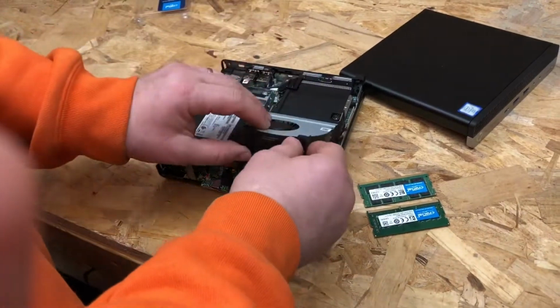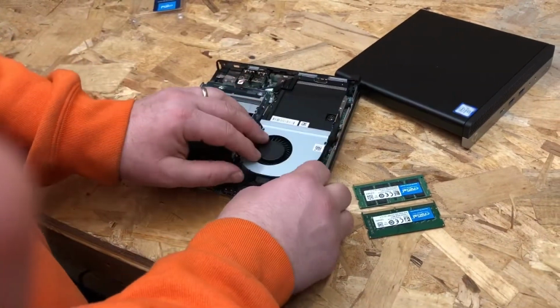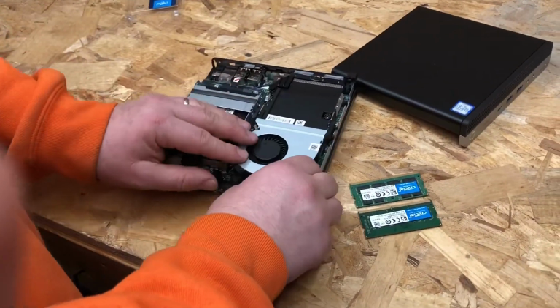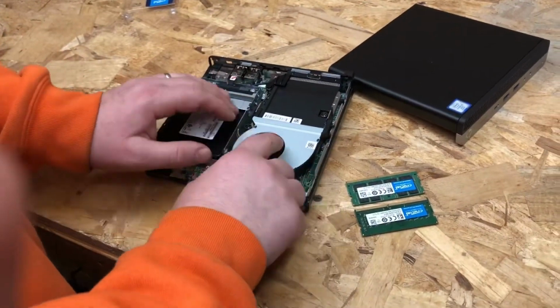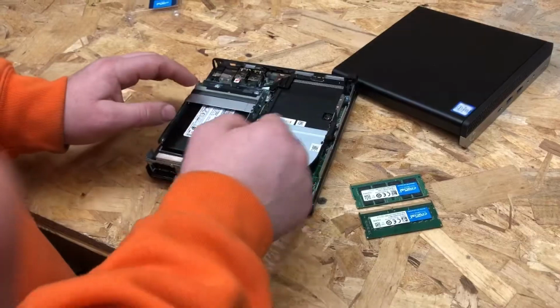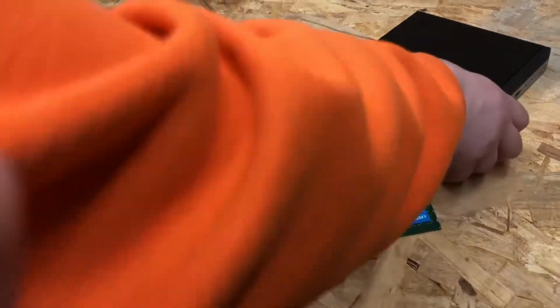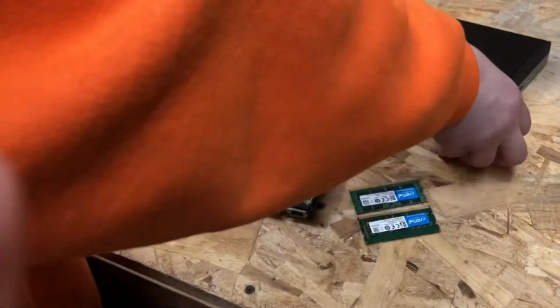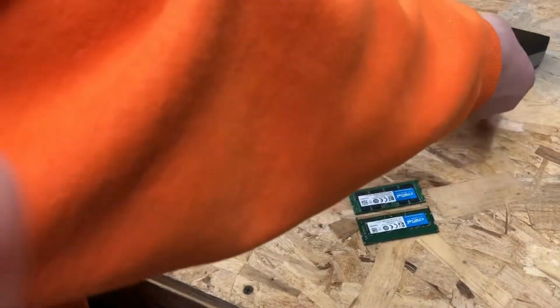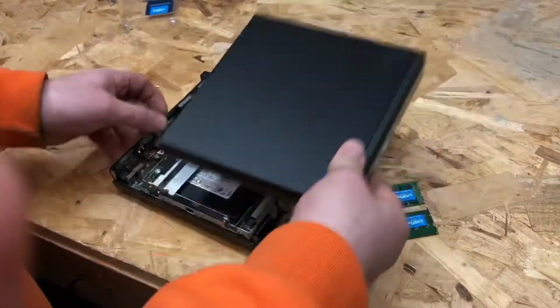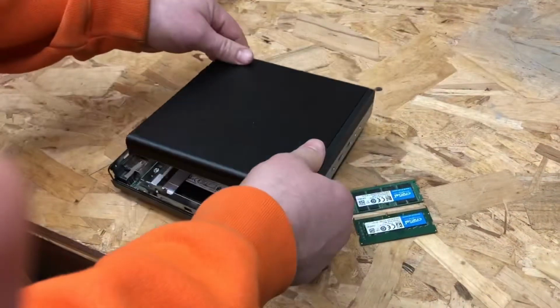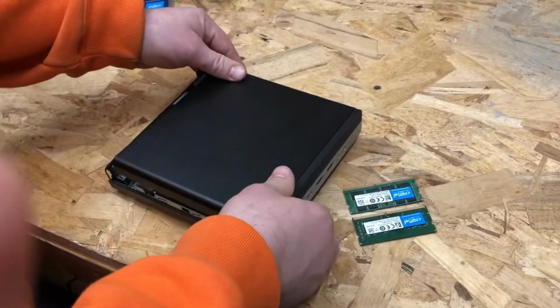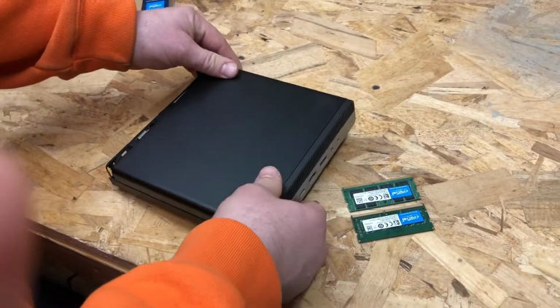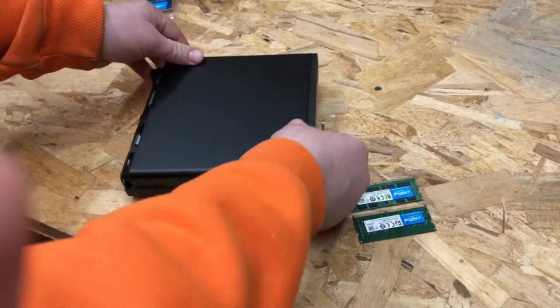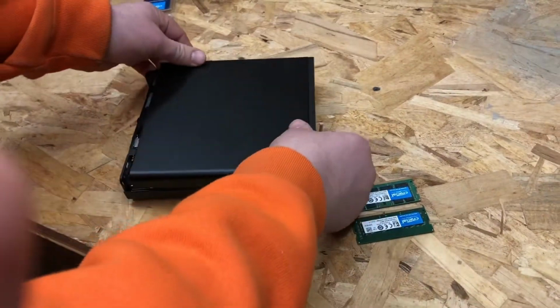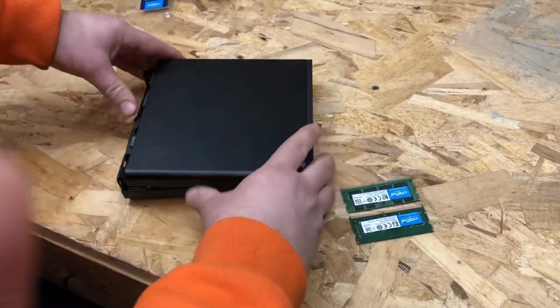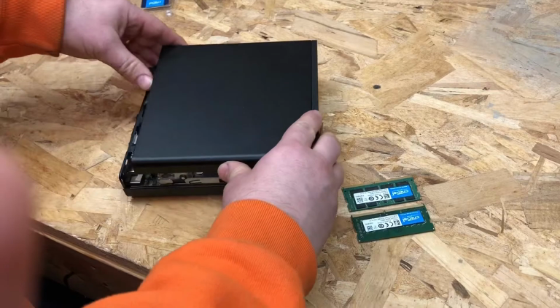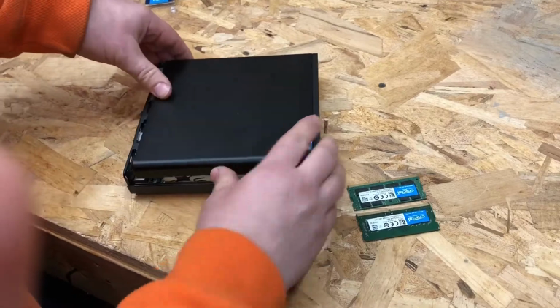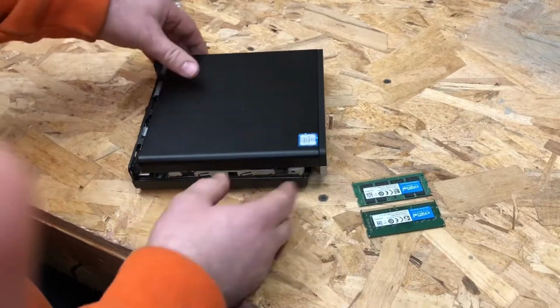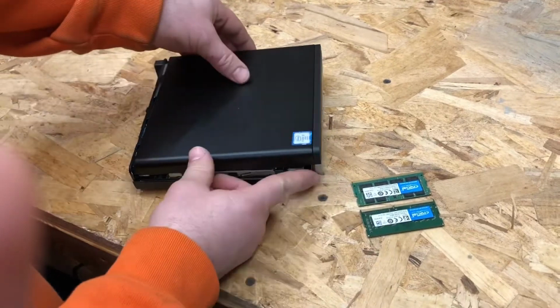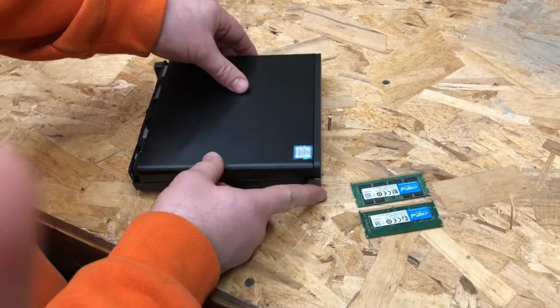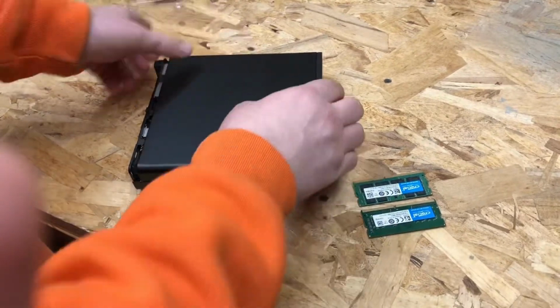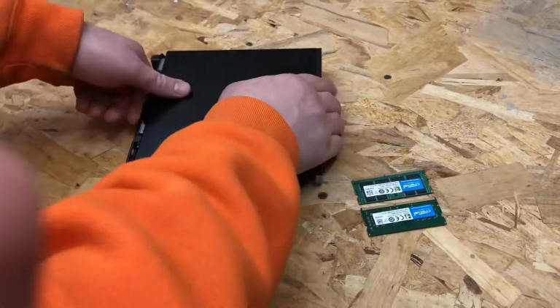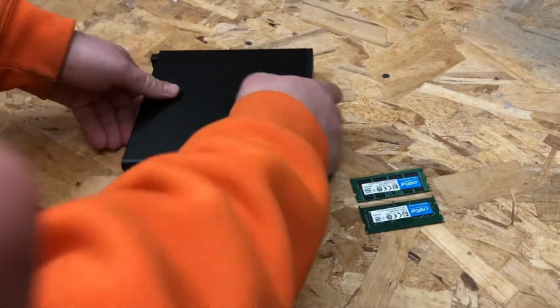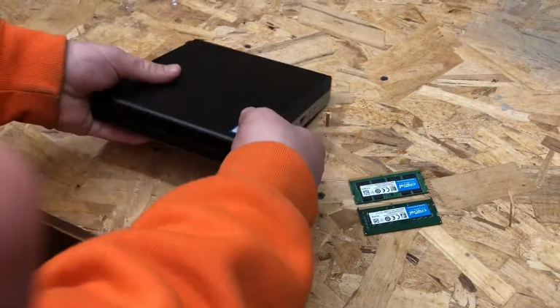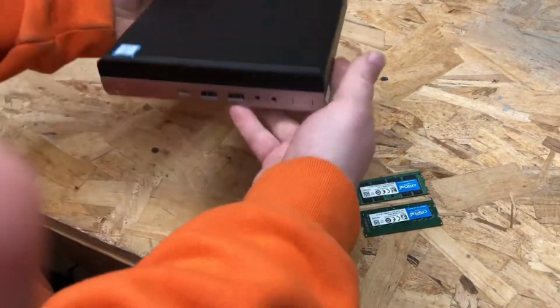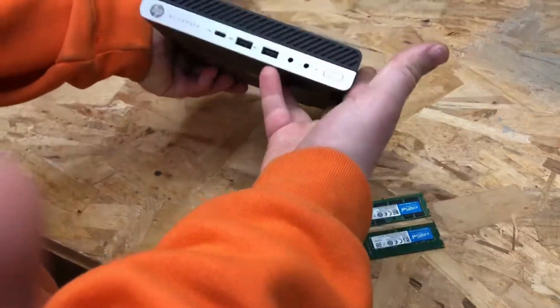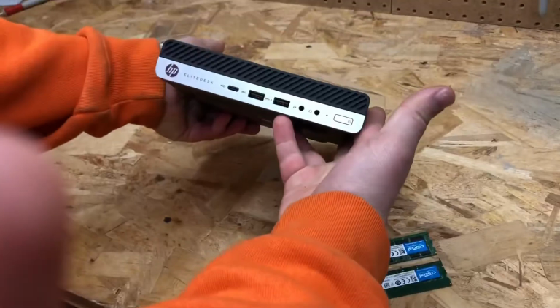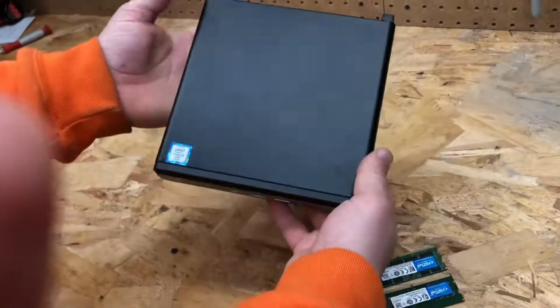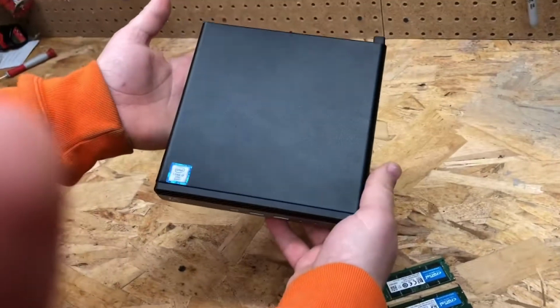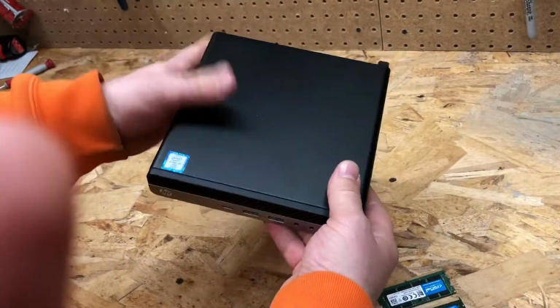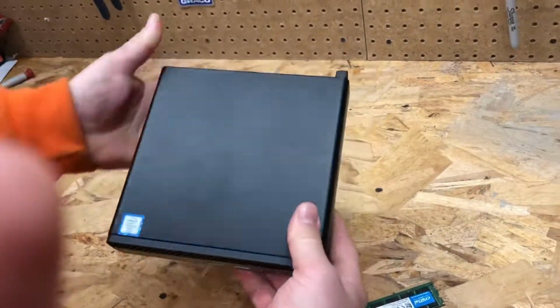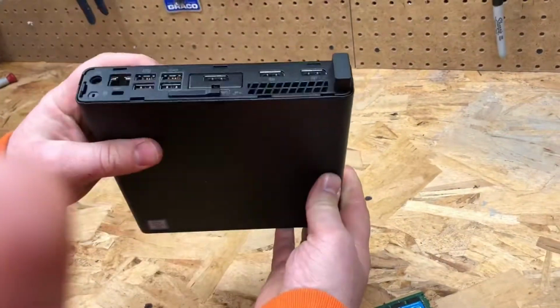We can fold our fan back down for the processor. Lay this cover back down with the slots here and send it back. And that is how you do a quick memory upgrade.